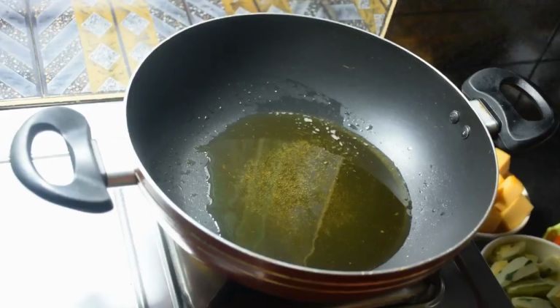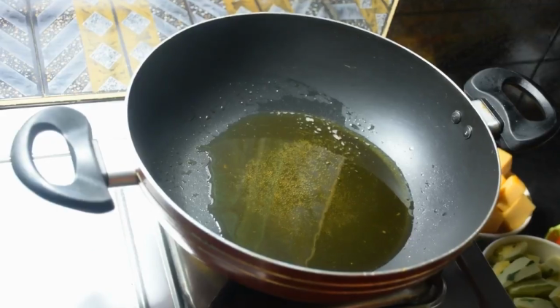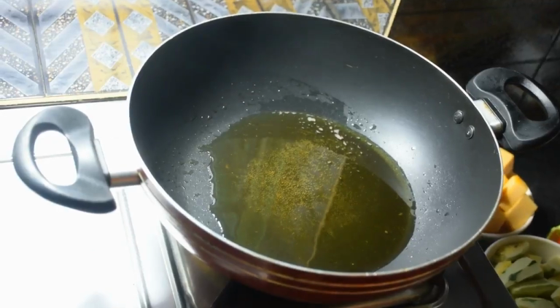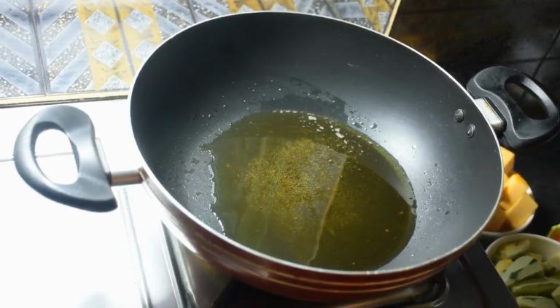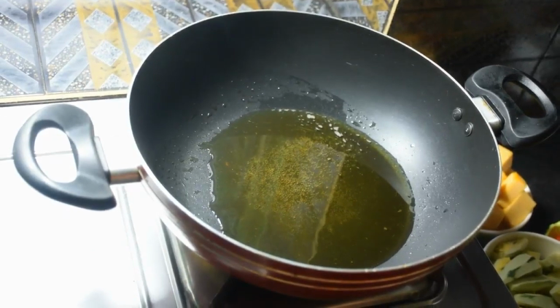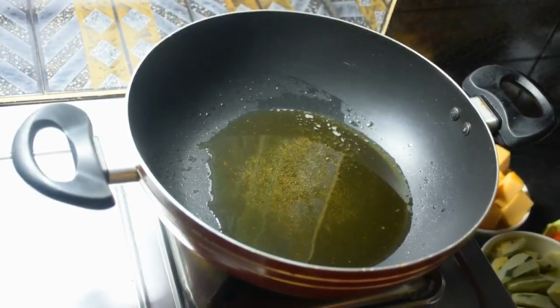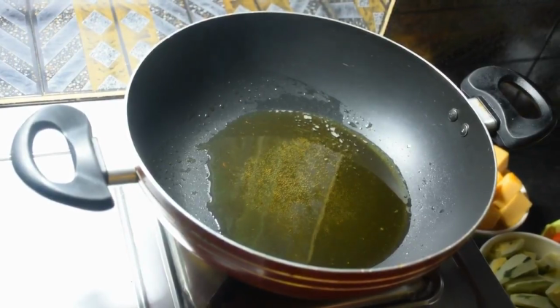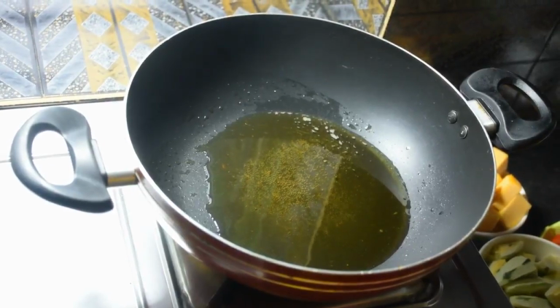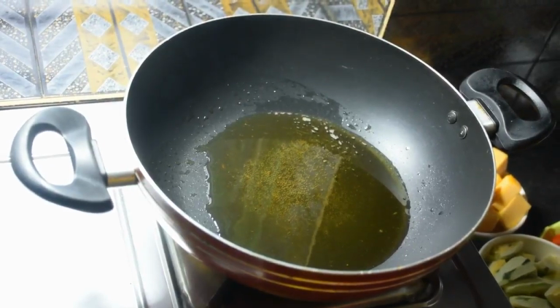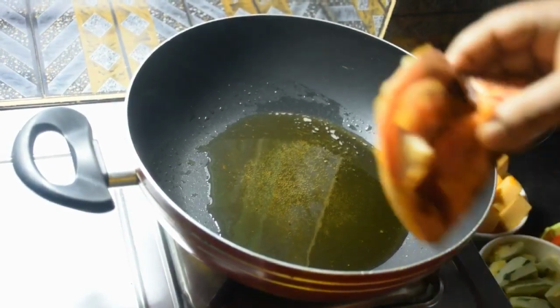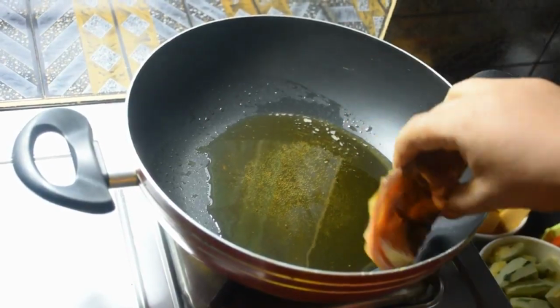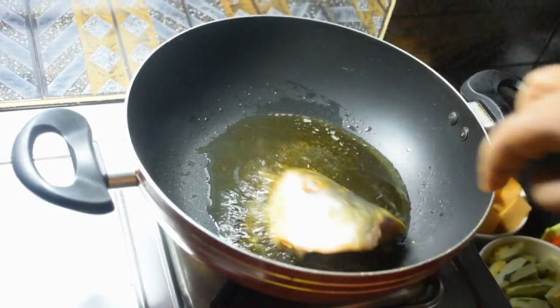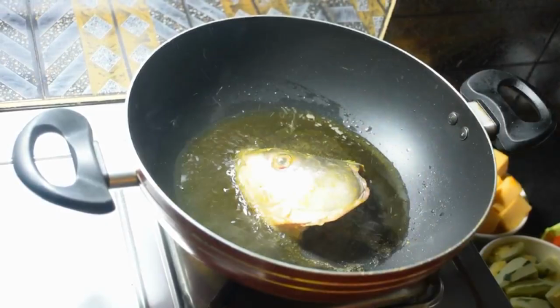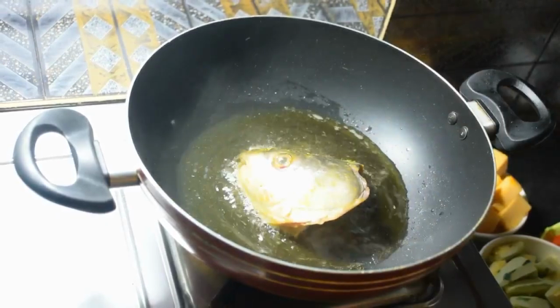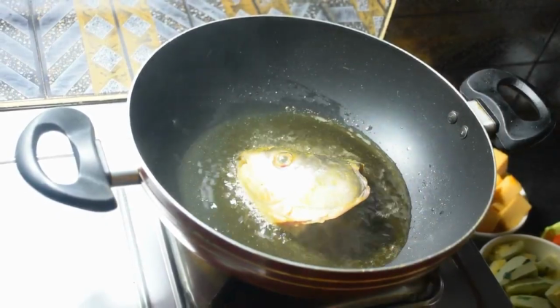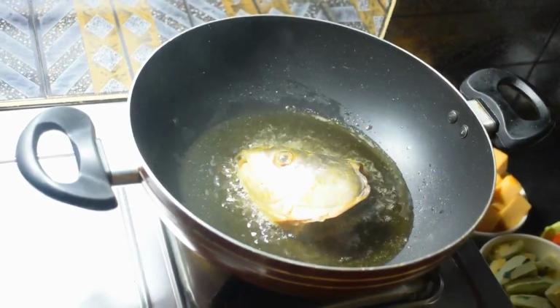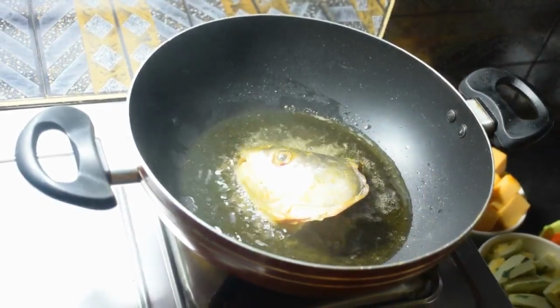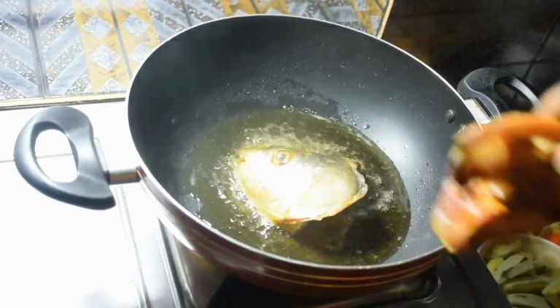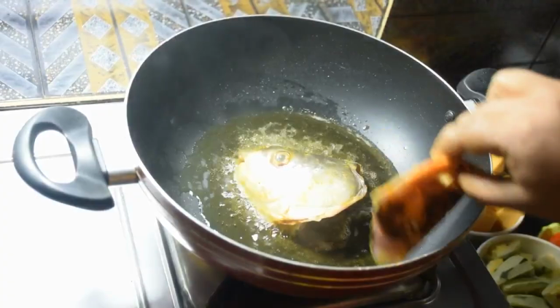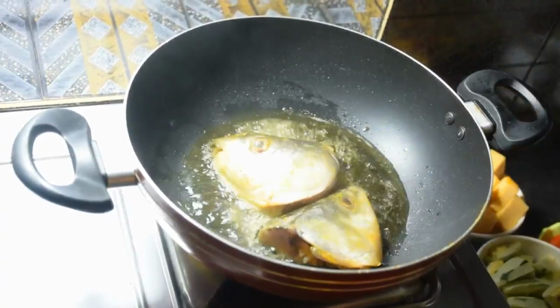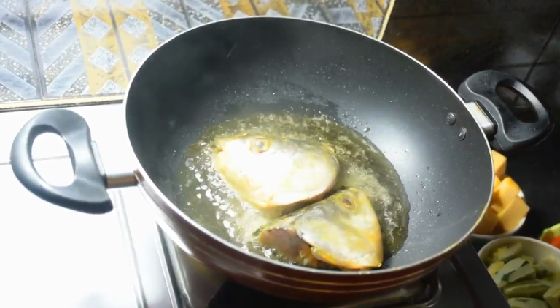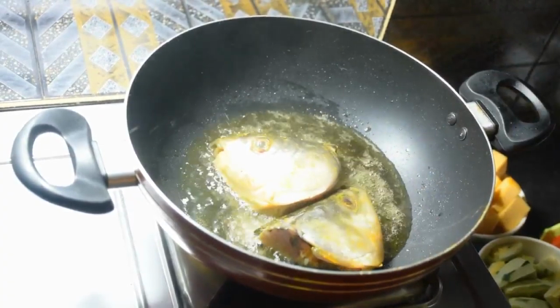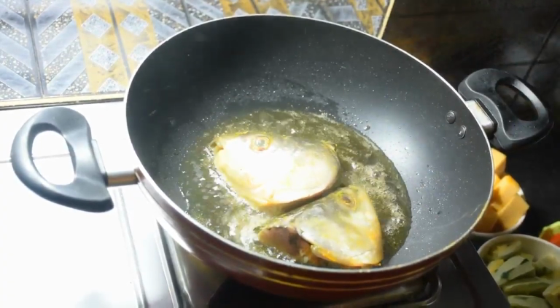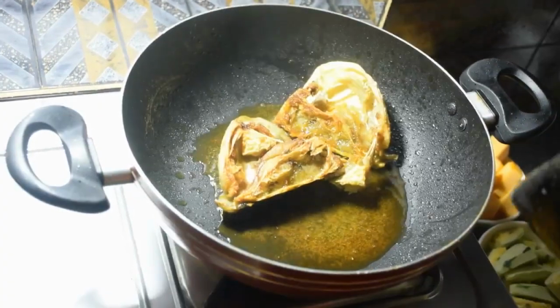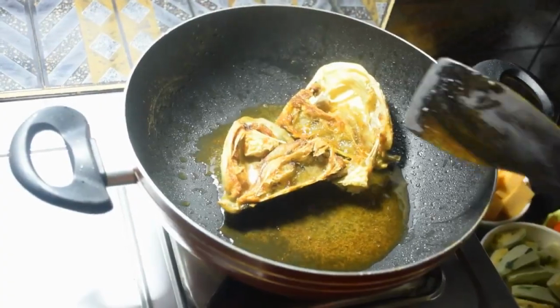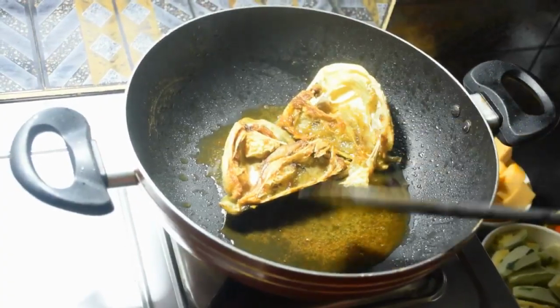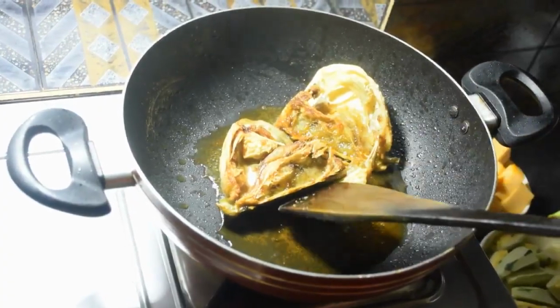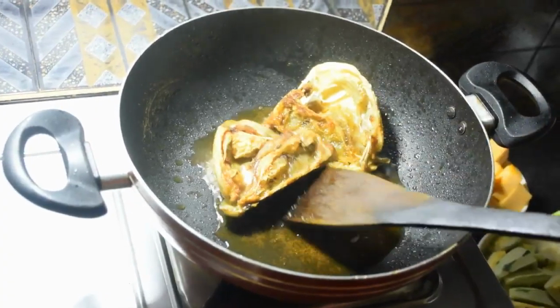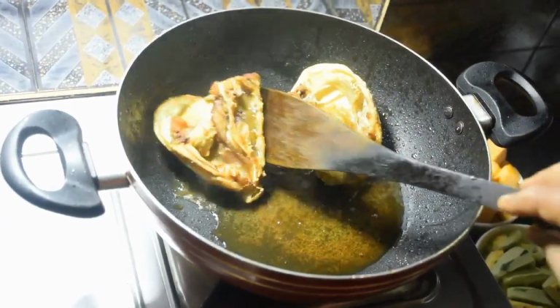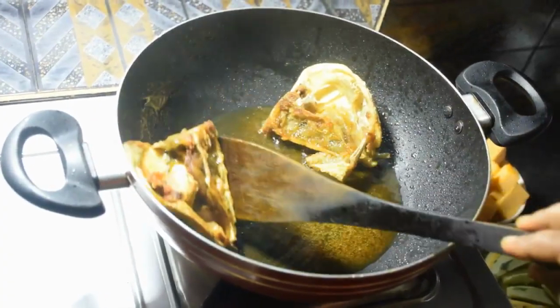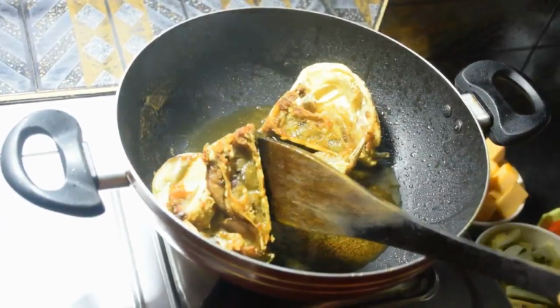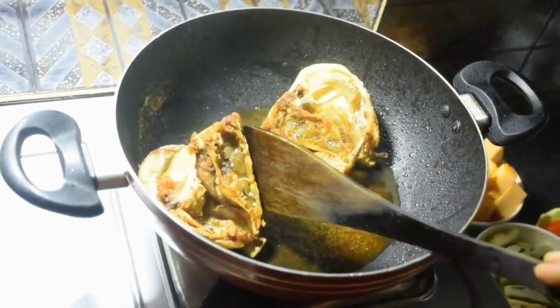Kodaai garam kore shorshir tel diye chi. Ebare ami maathar tata bhage nilam — maathar duto bhage bhage nilam.